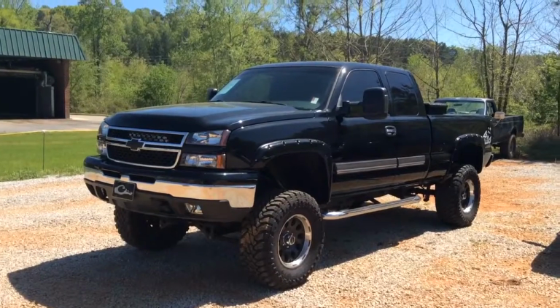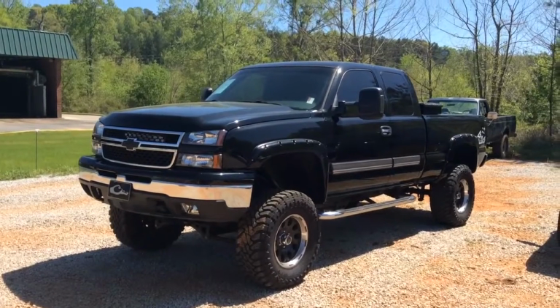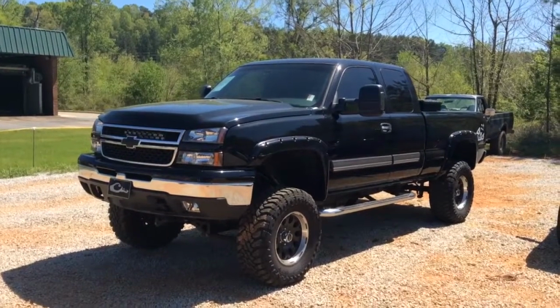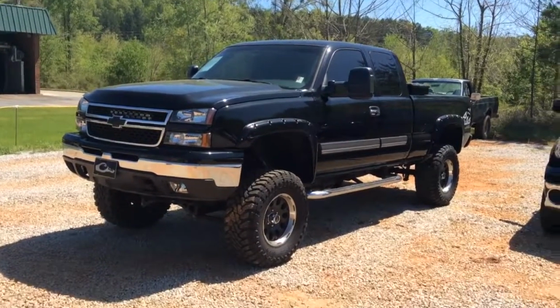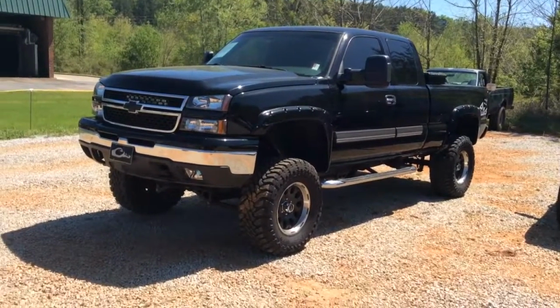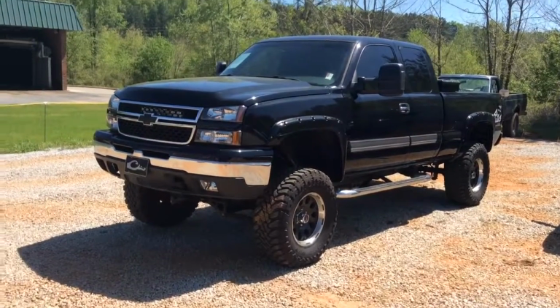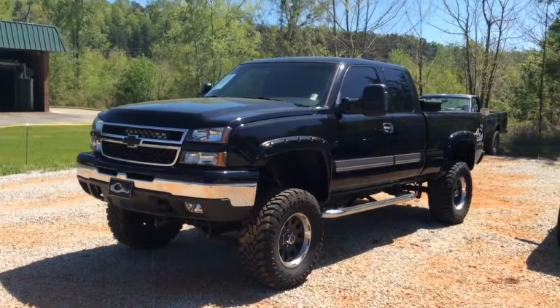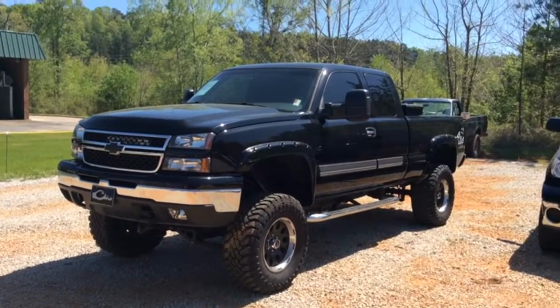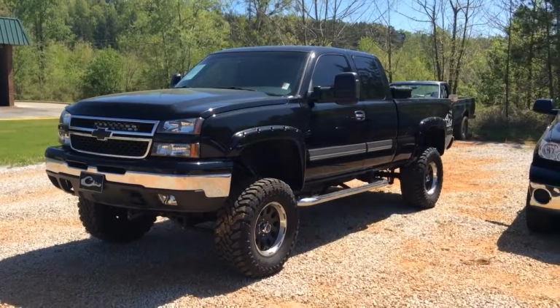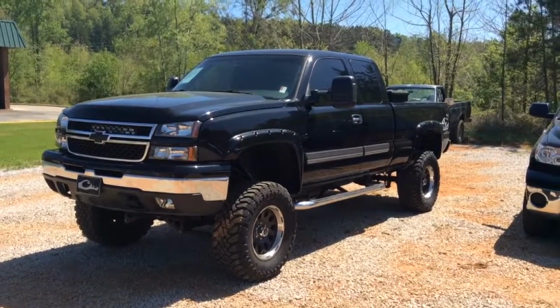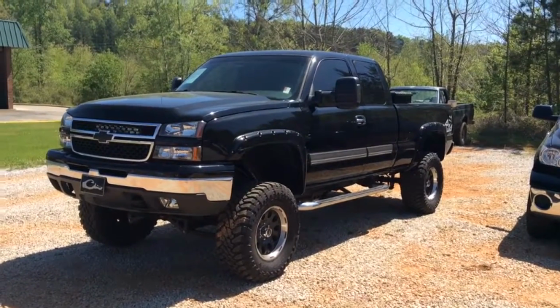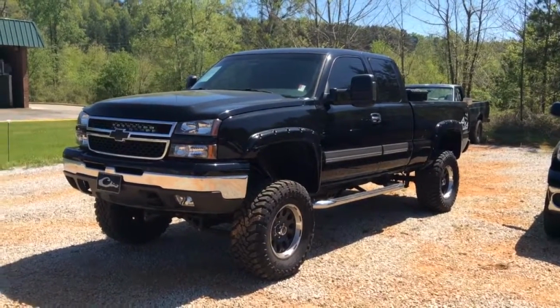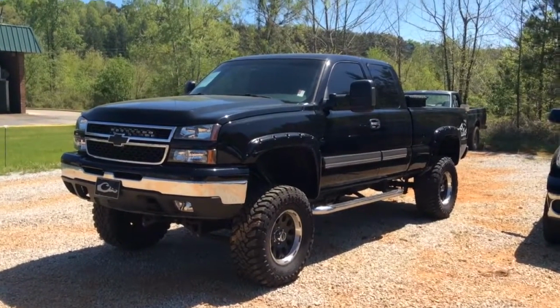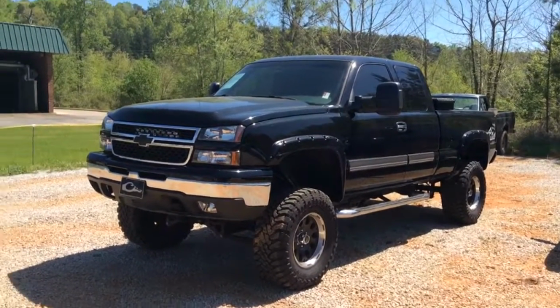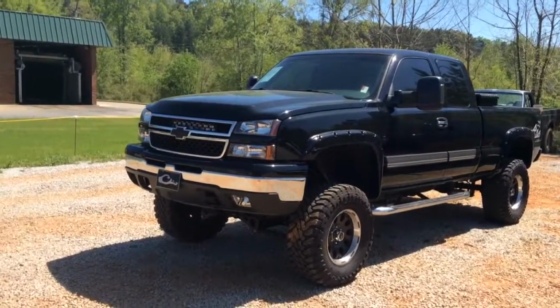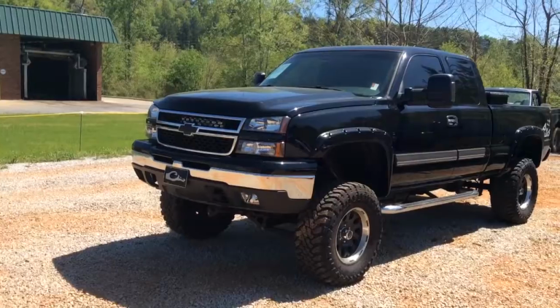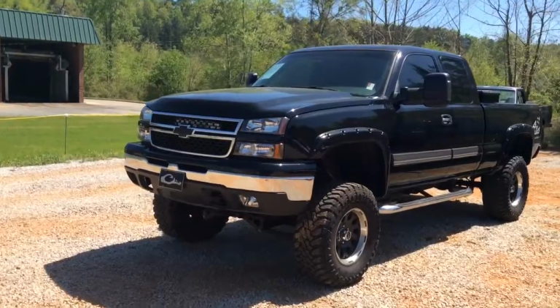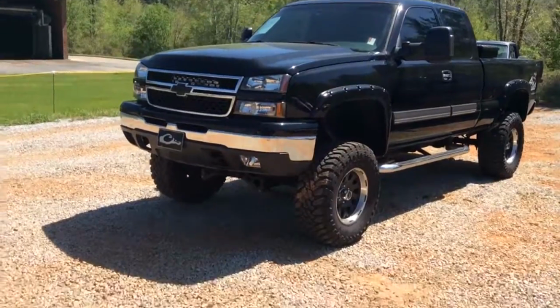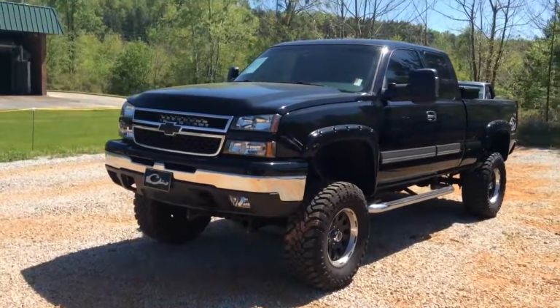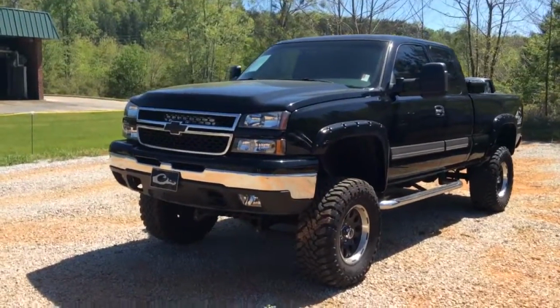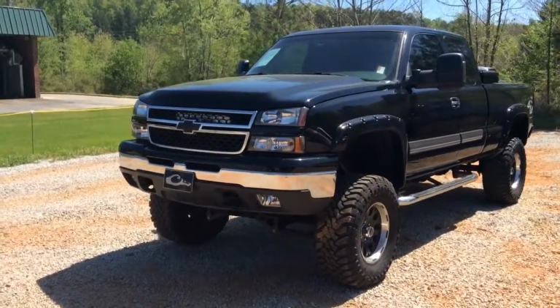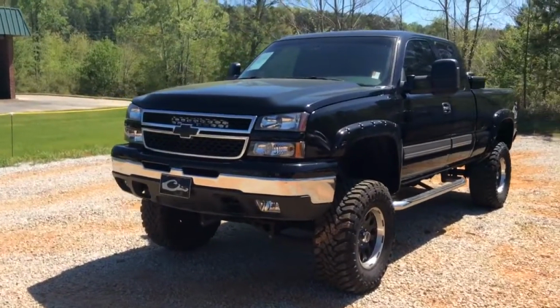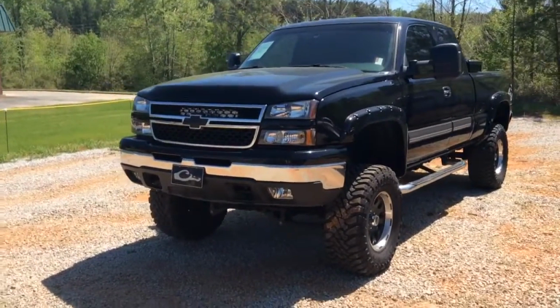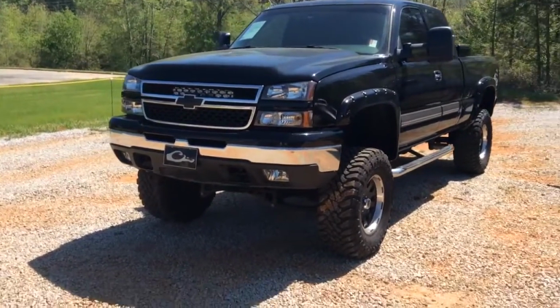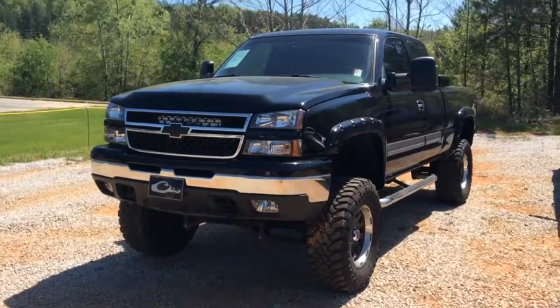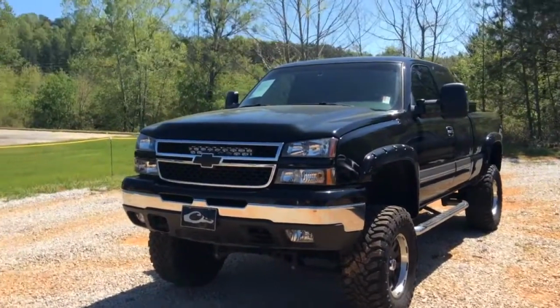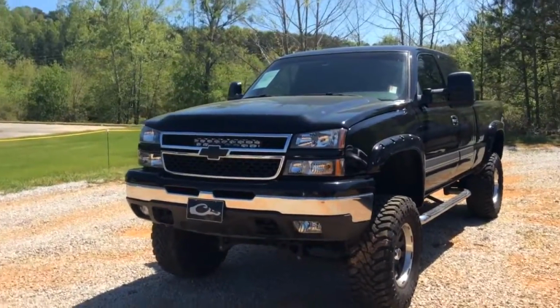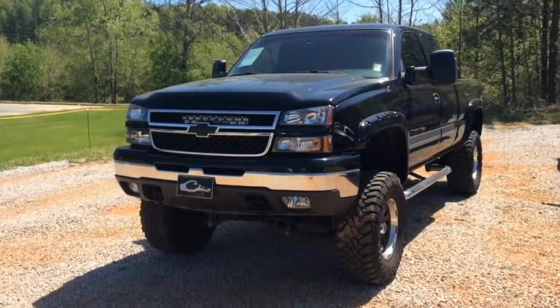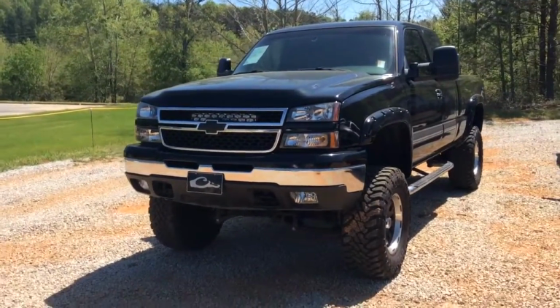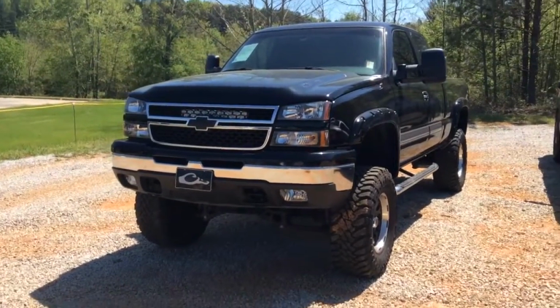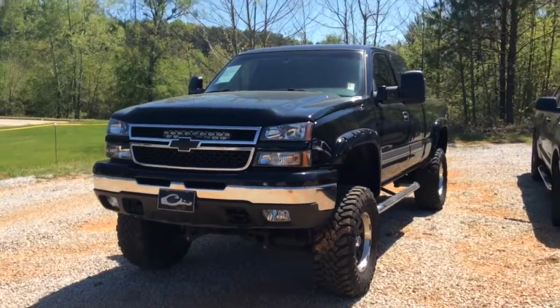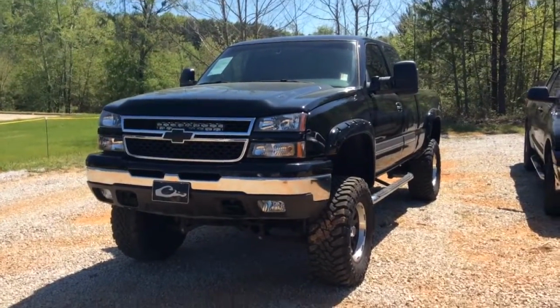Have fun climbing inside. Hi Michael, this is Eric here at Jim Bridge Chevrolet. Let me show you this beautiful 2007 Chevrolet Silverado. We've gotten a lot of calls about this vehicle.